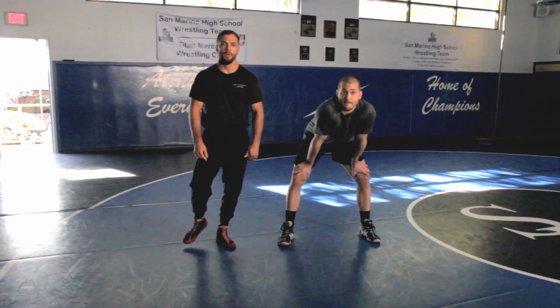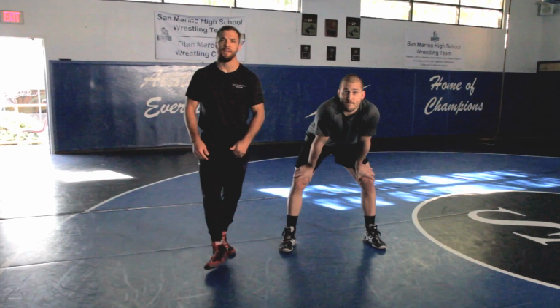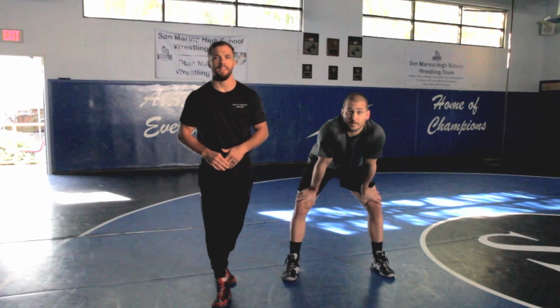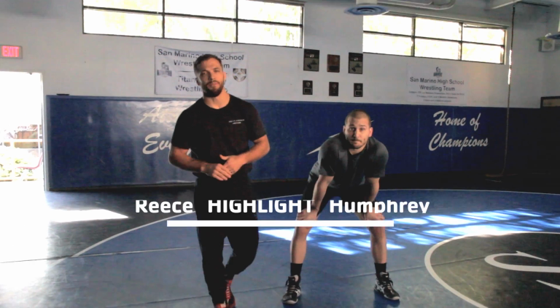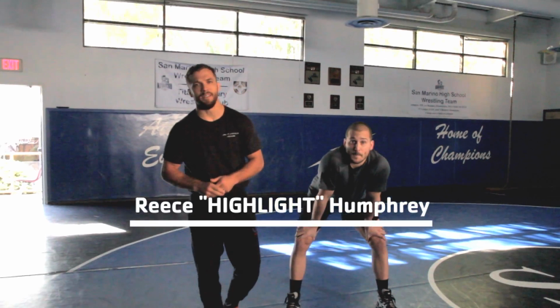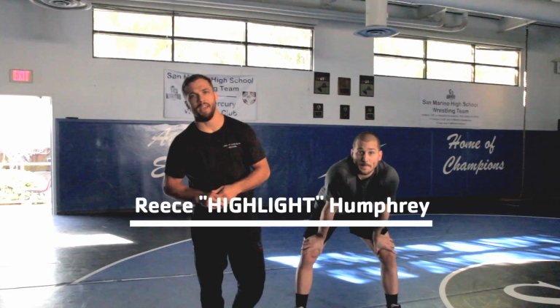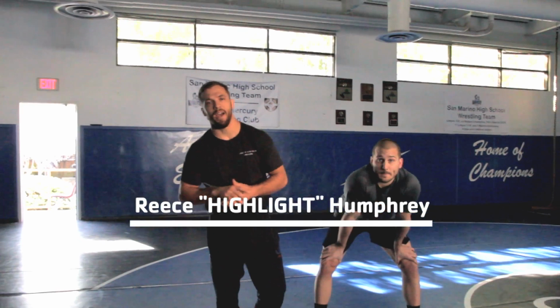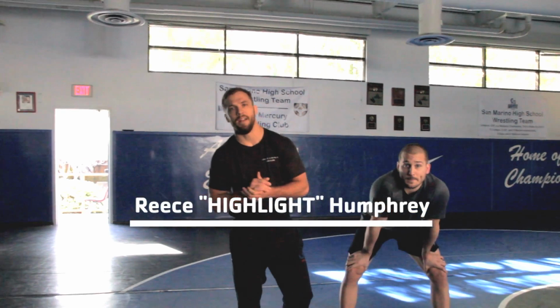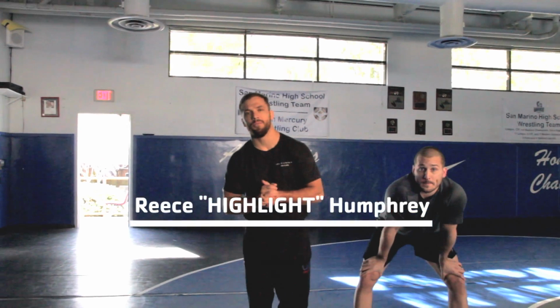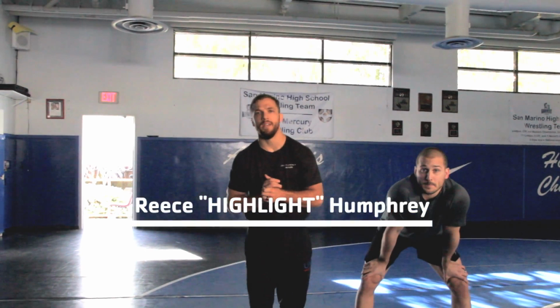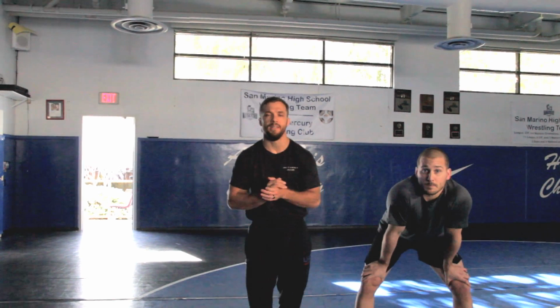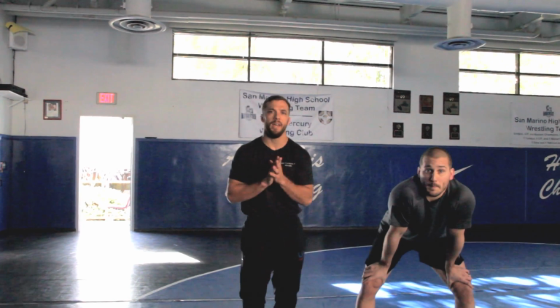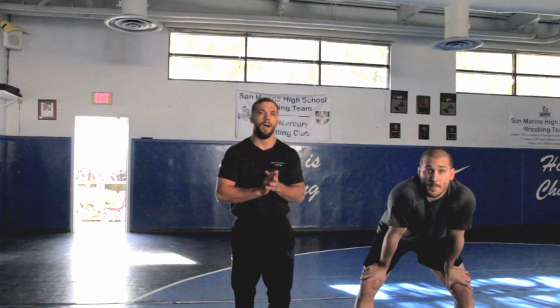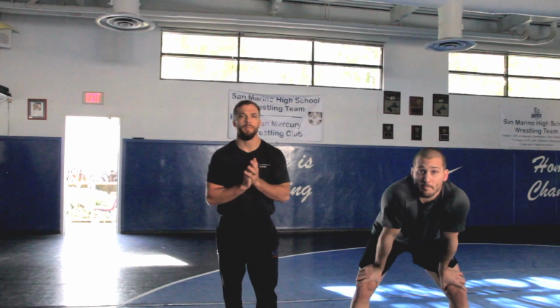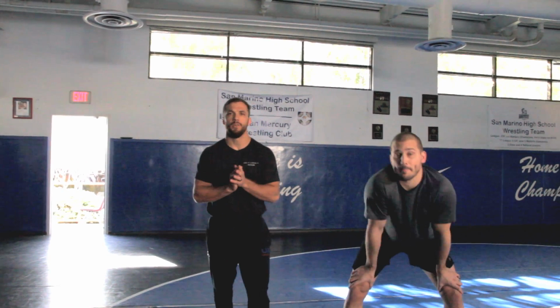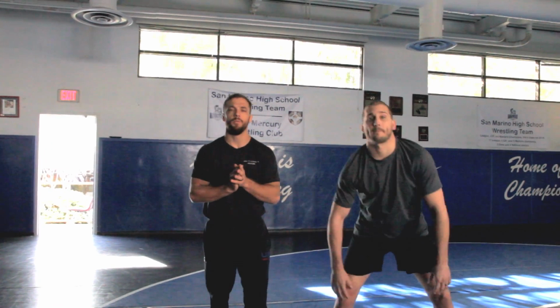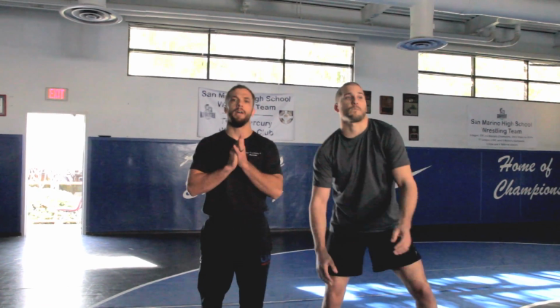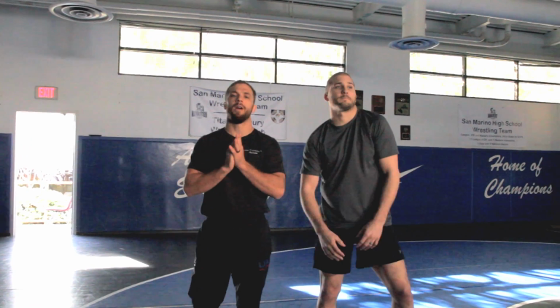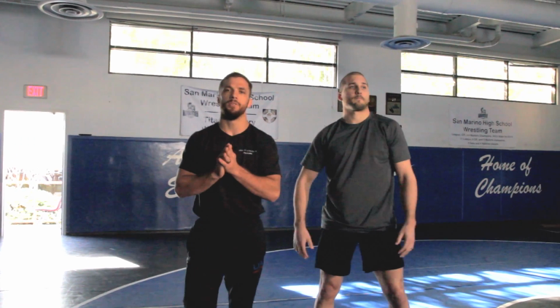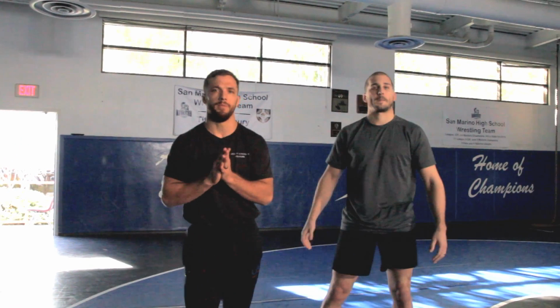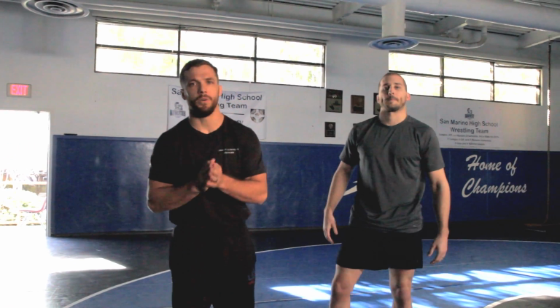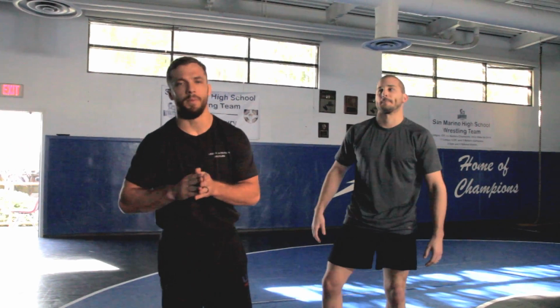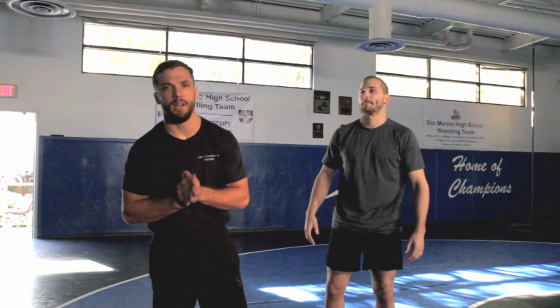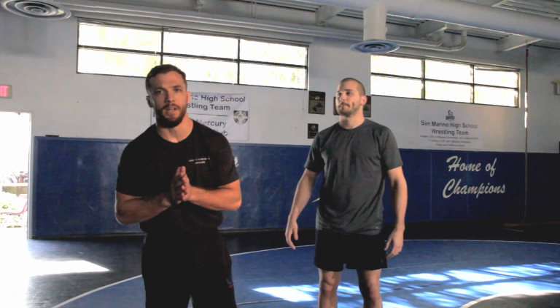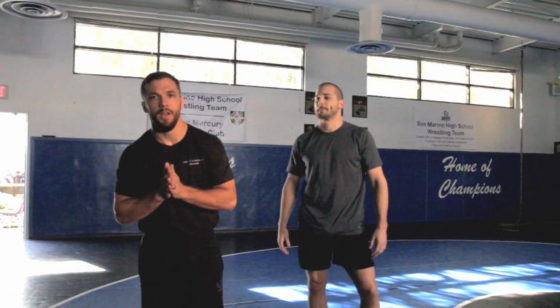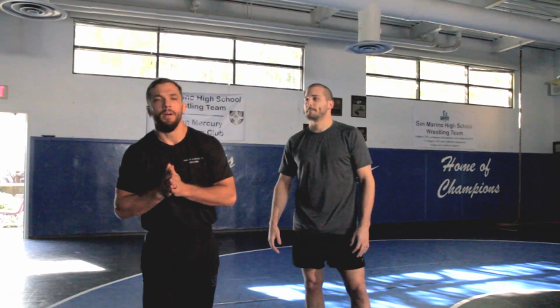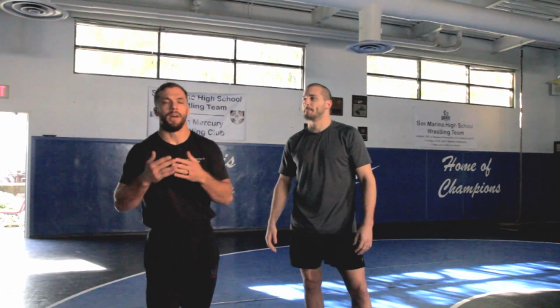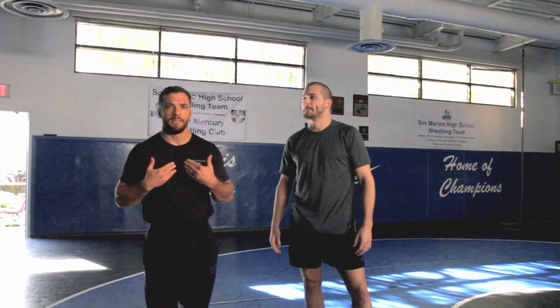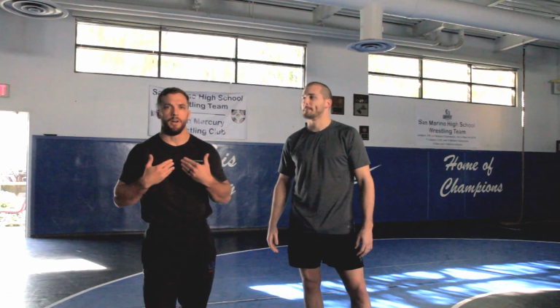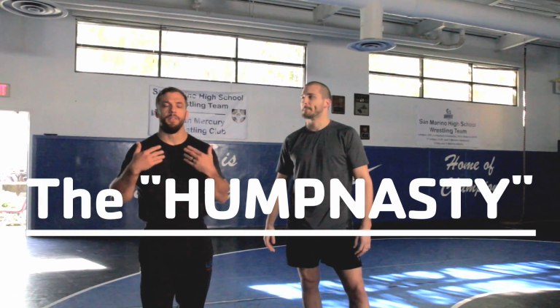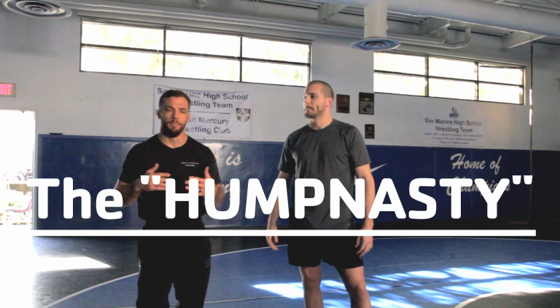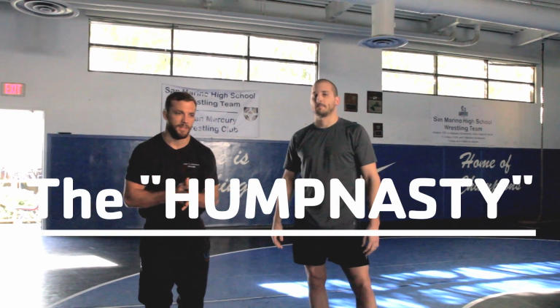What's up guys, I'm Reece aka Highlight Humphrey and today I'm going to be showing you what I am probably most famous for — my duck under, what I like to call the hump nasty.